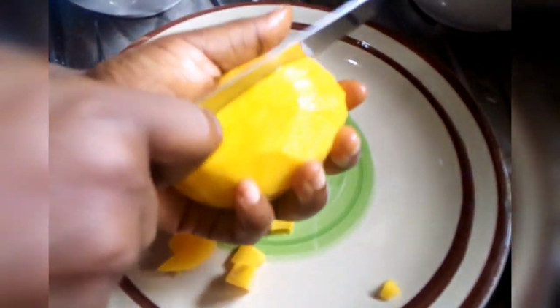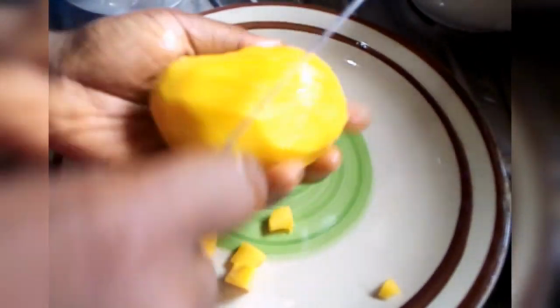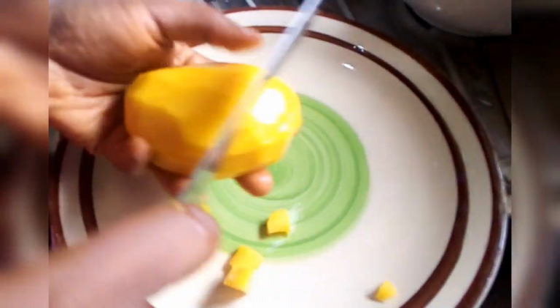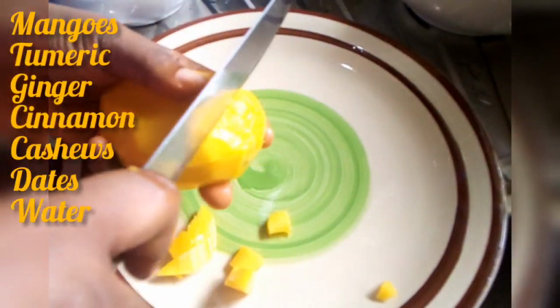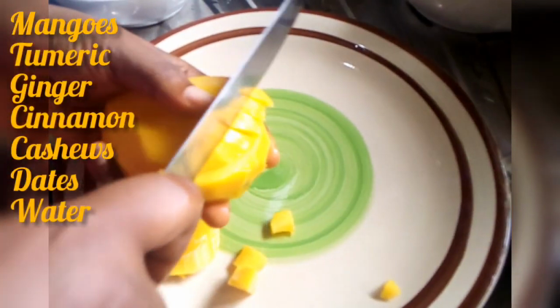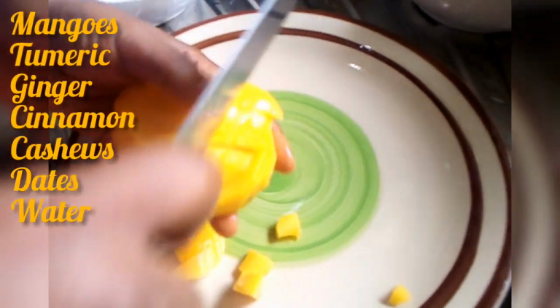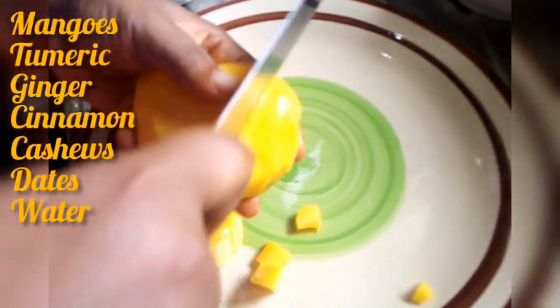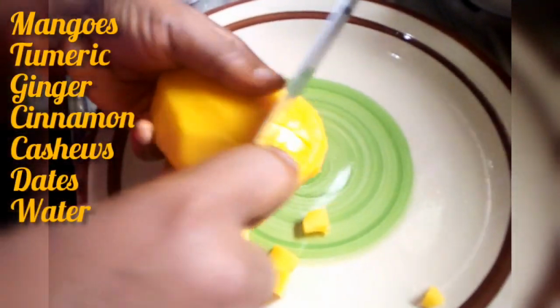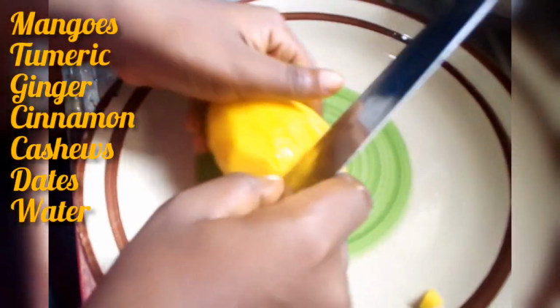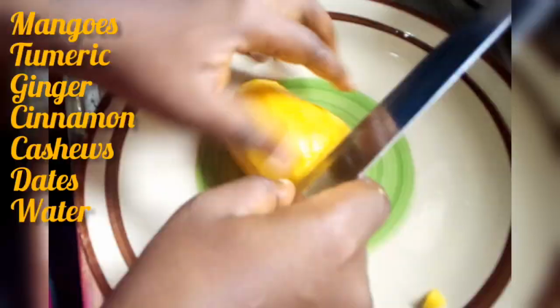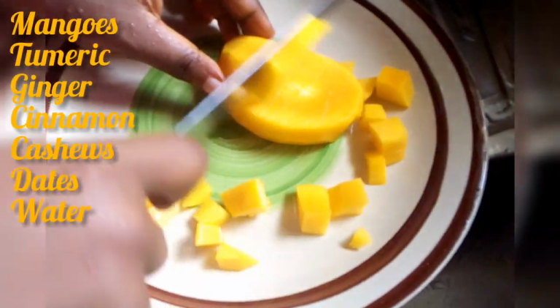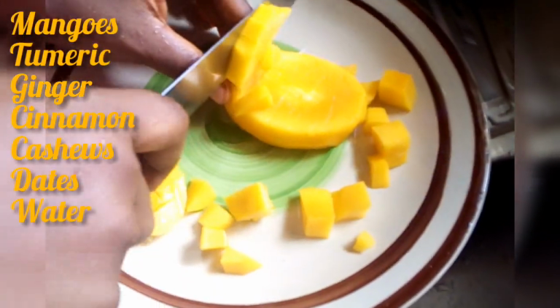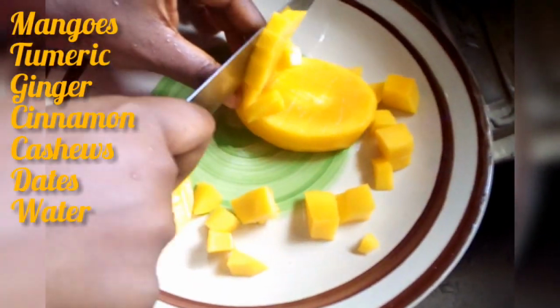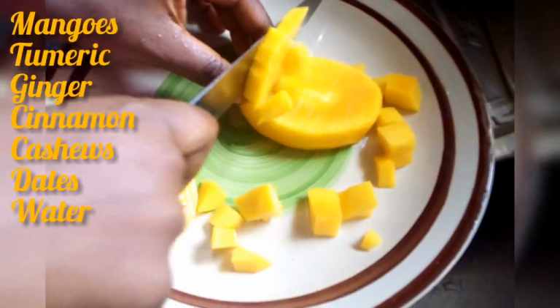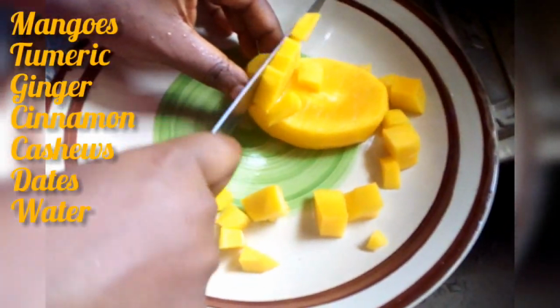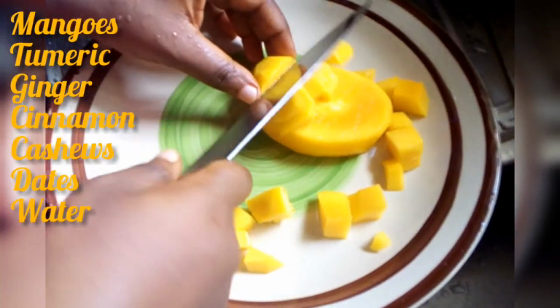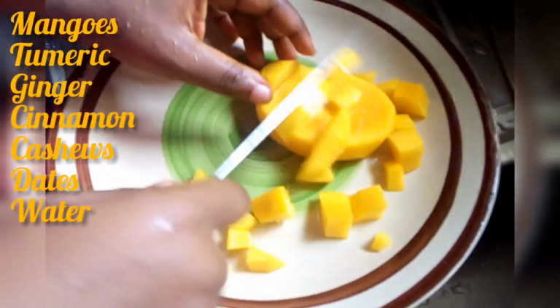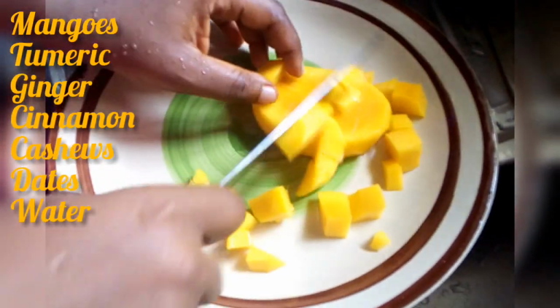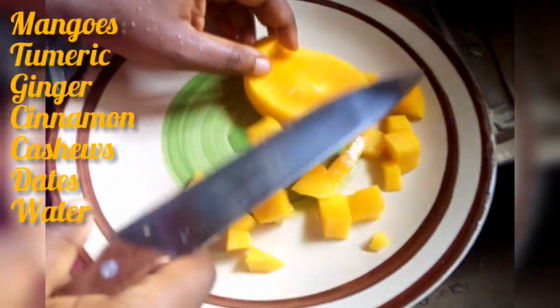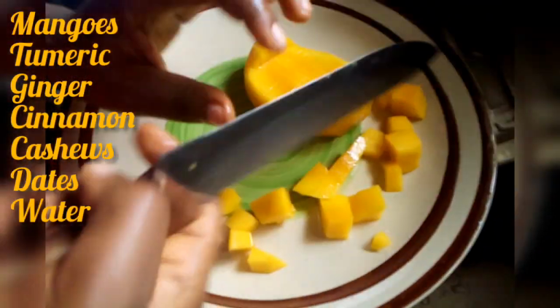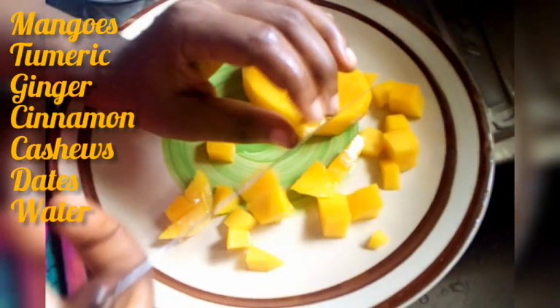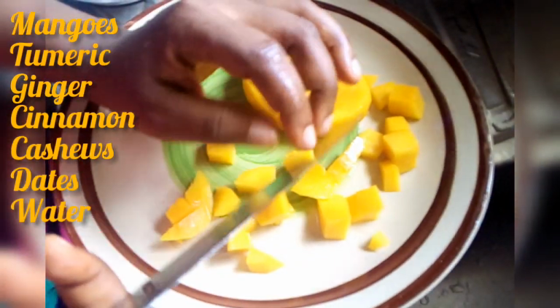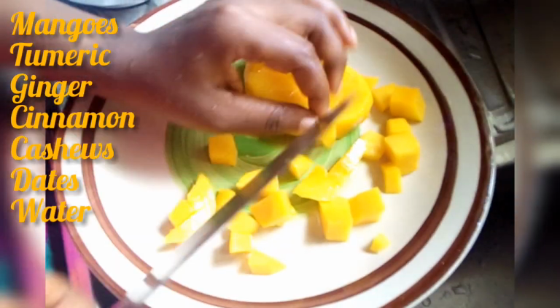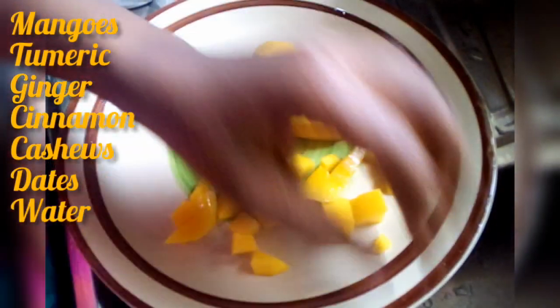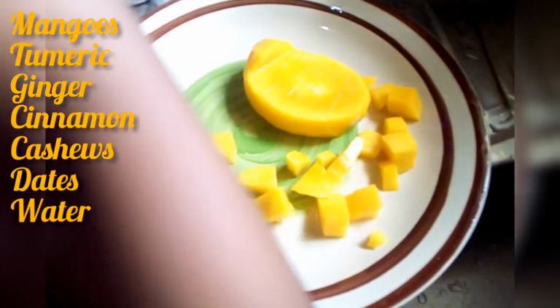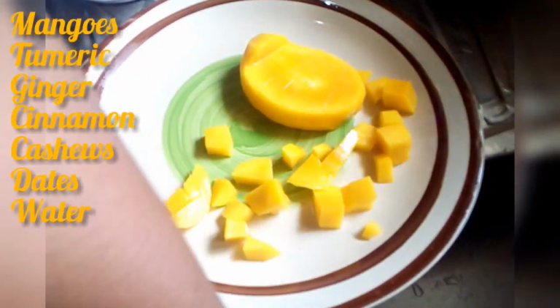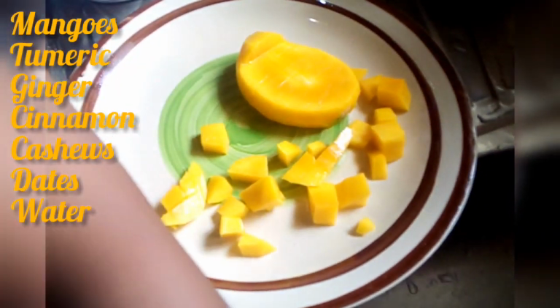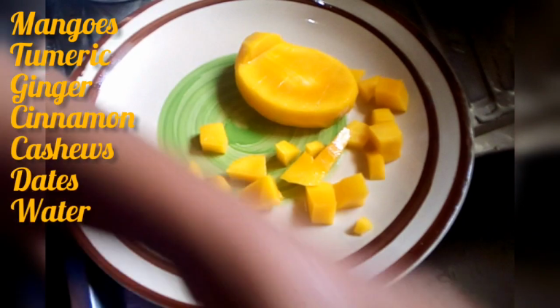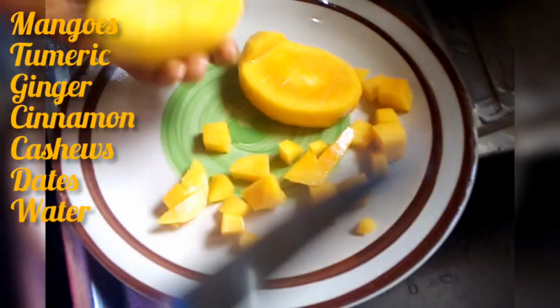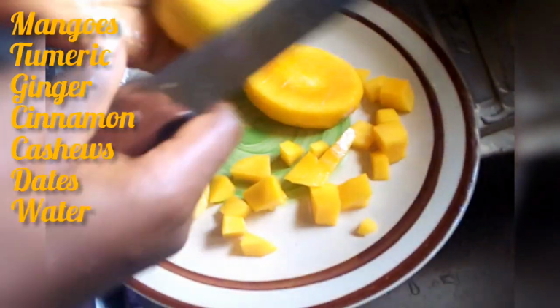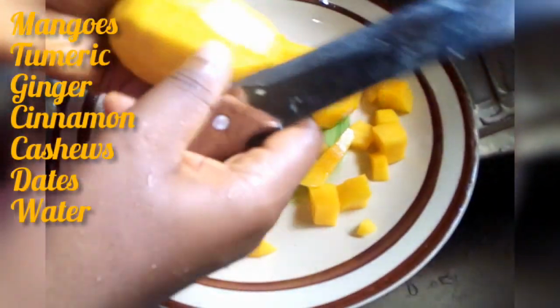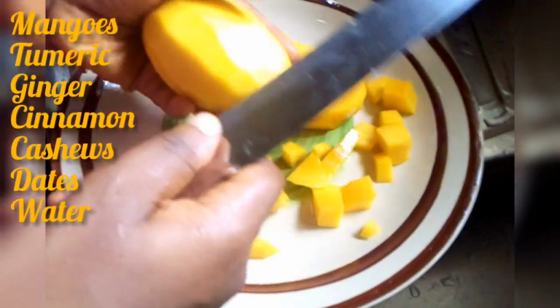To prepare this, you need mango, turmeric, ginger, cinnamon, cashew, dates, and of course water.